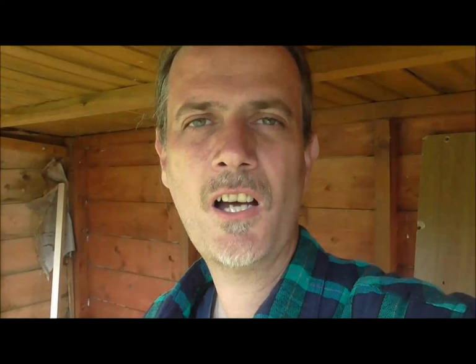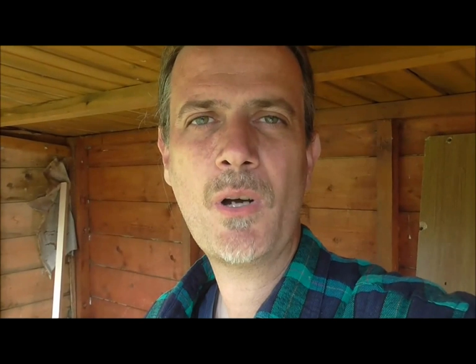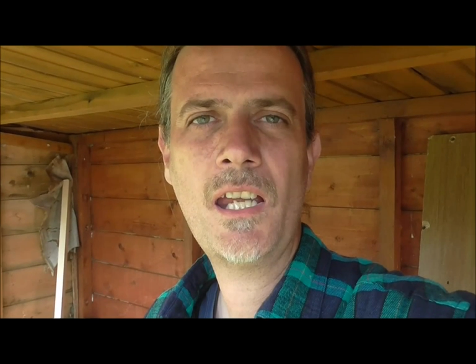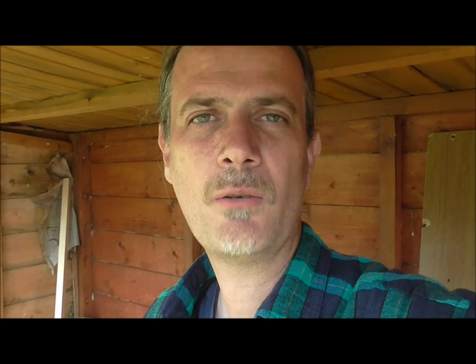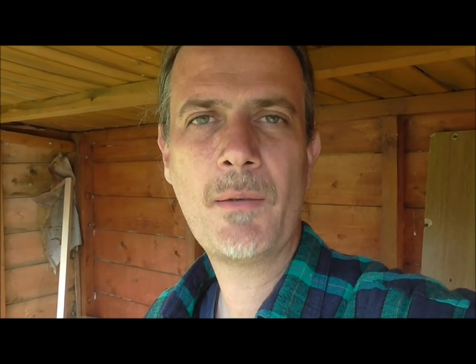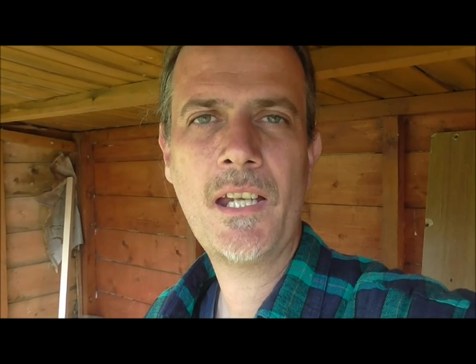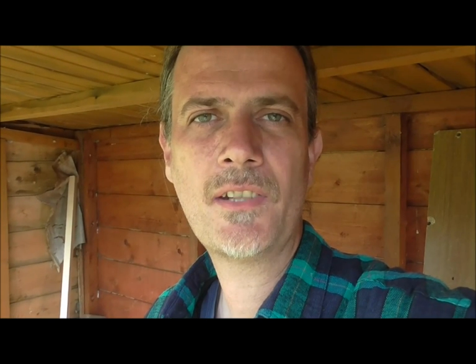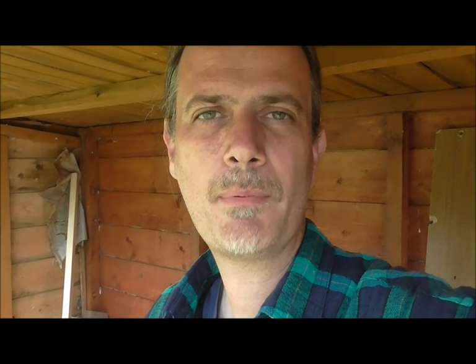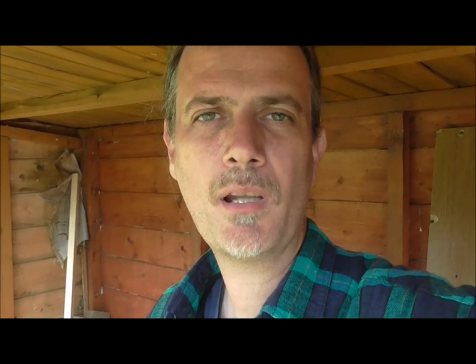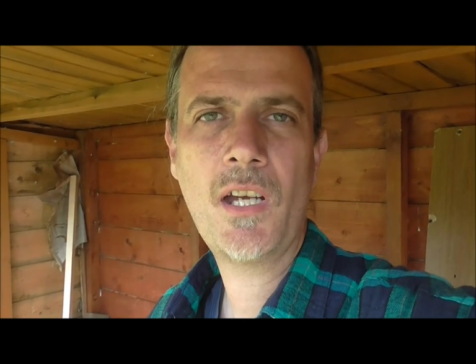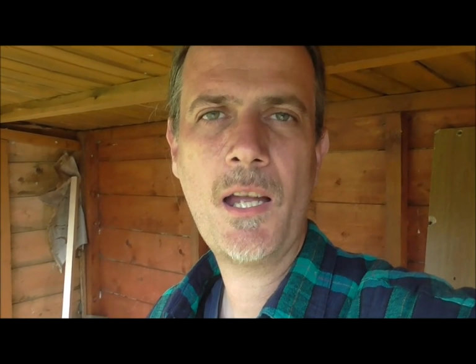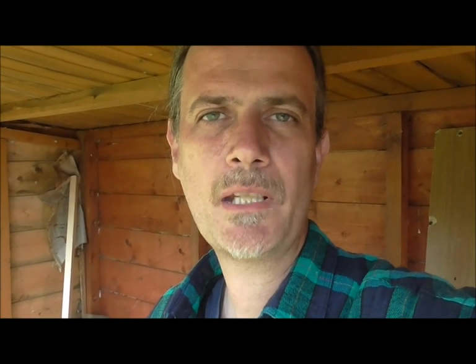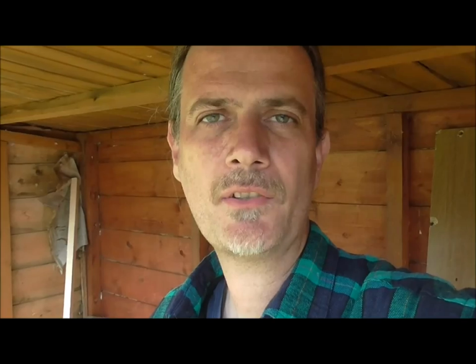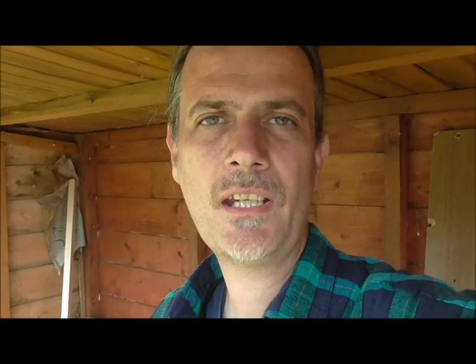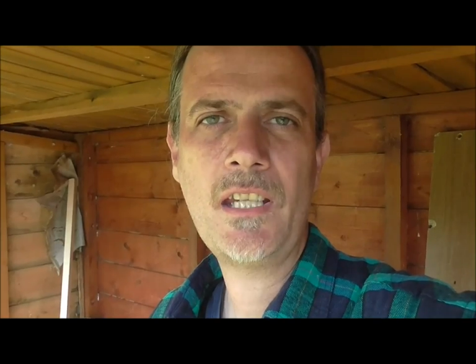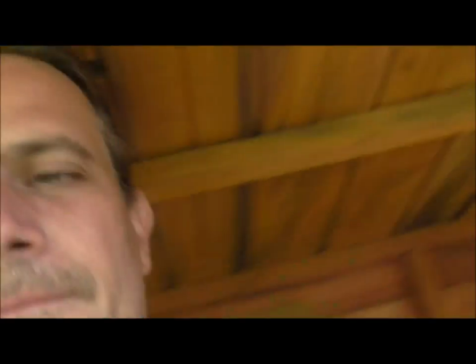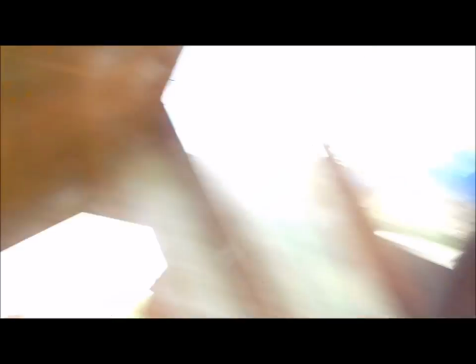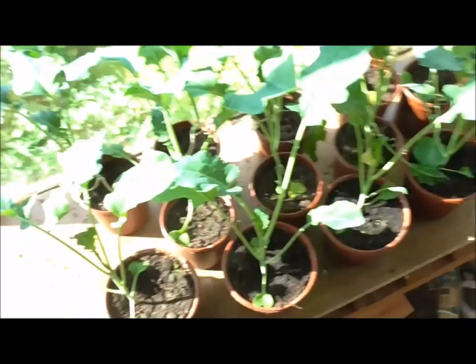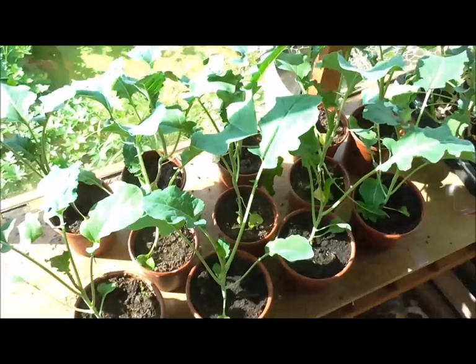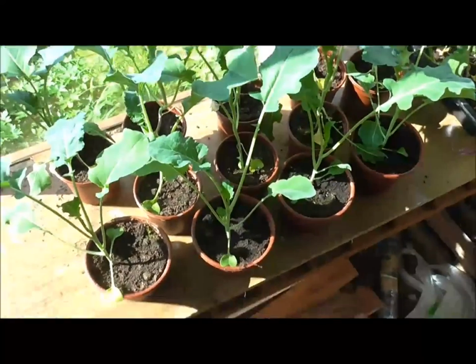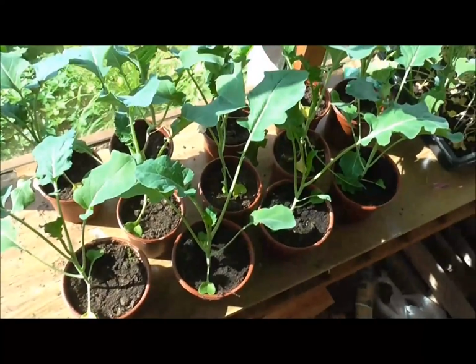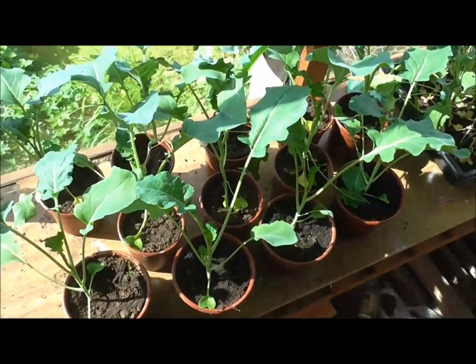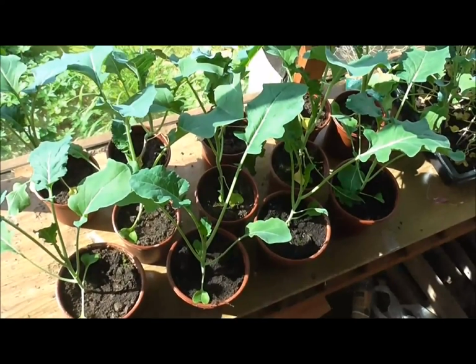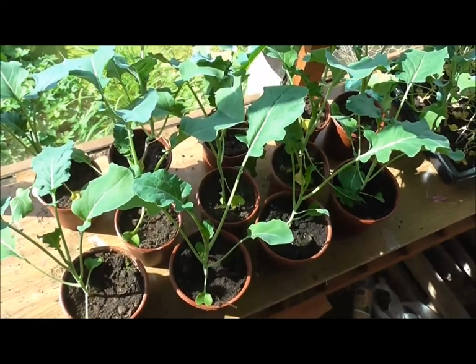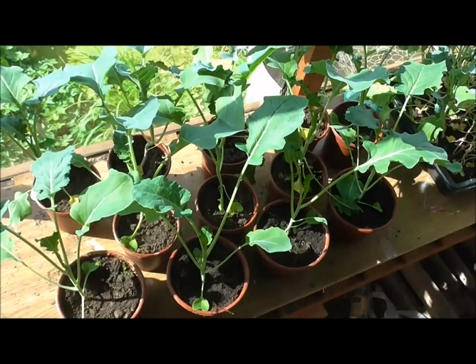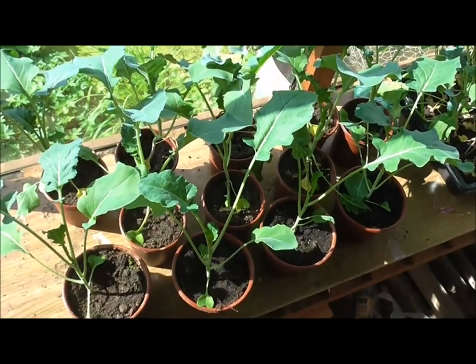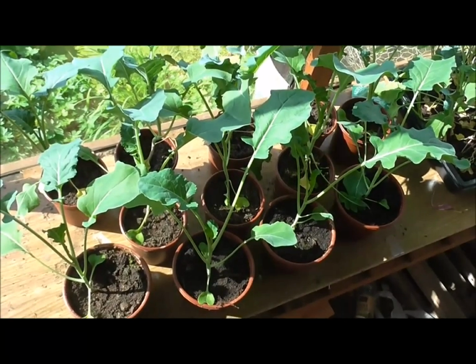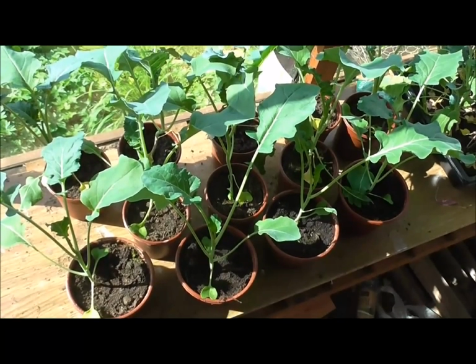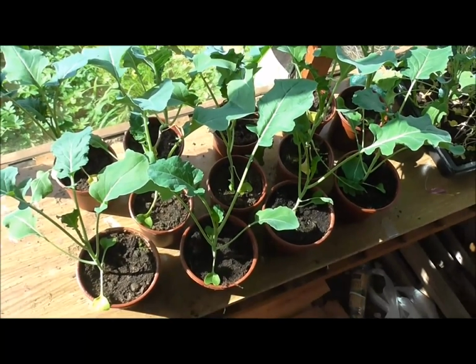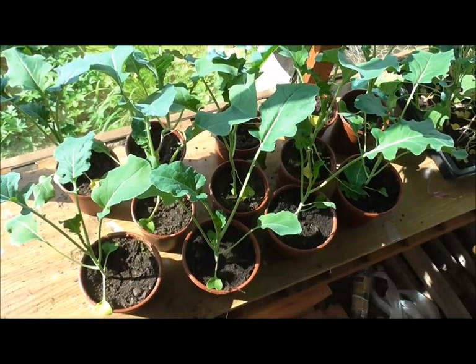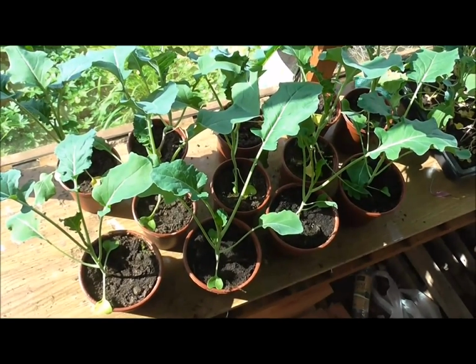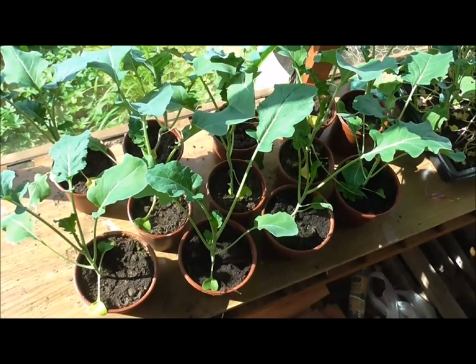Hello everyone. It's allotment time again. Today I'm up at the plot and I'm going to be planting the broccoli. There they are - you saw me sow them. They need to go in; they should have gone in ages ago.